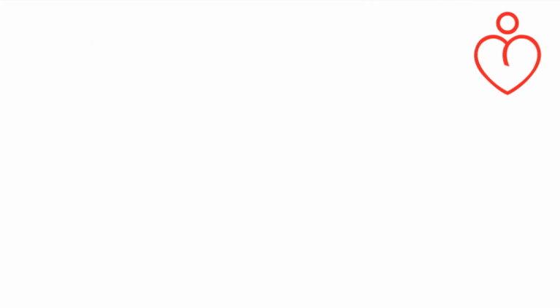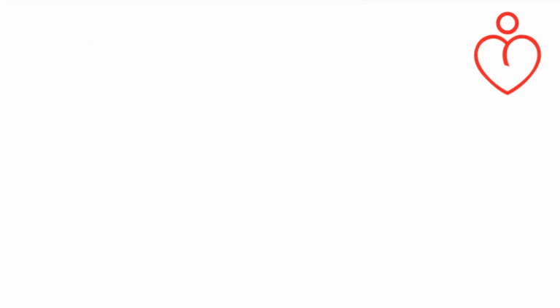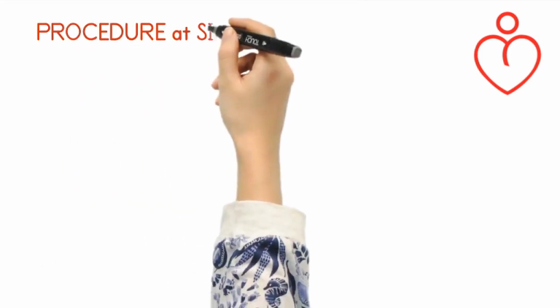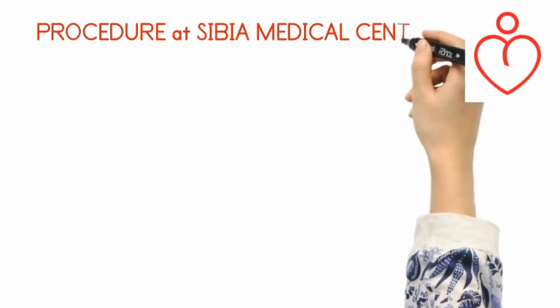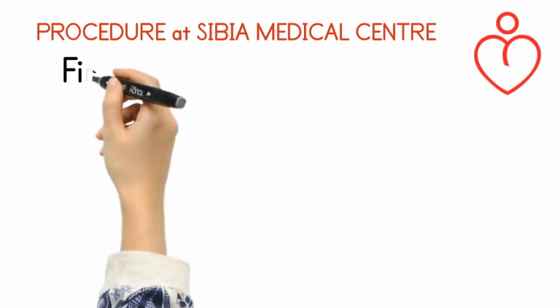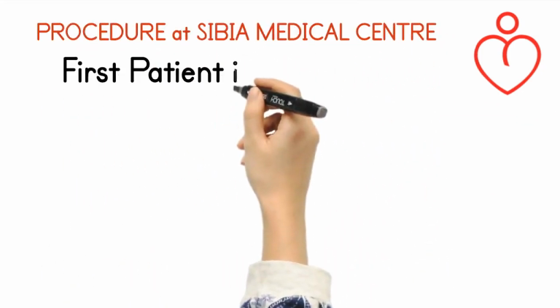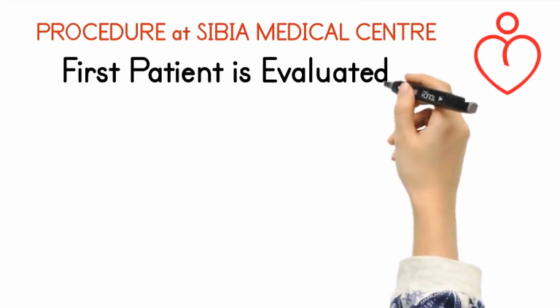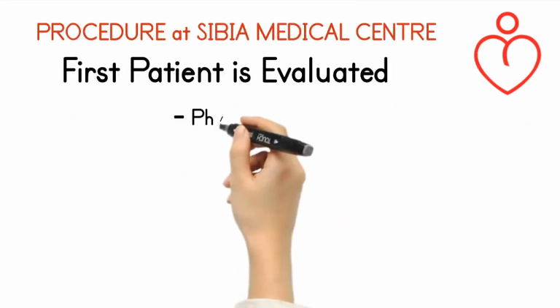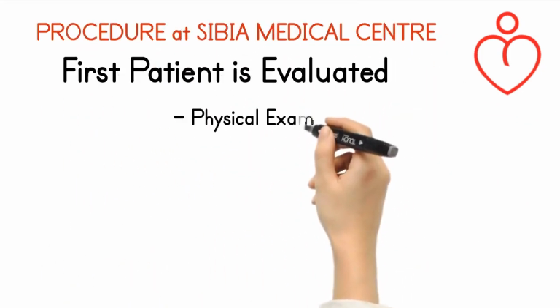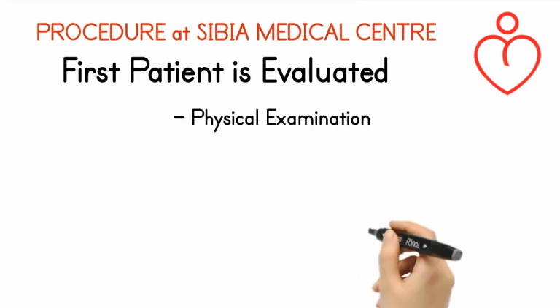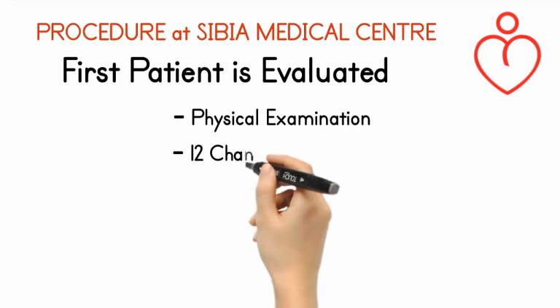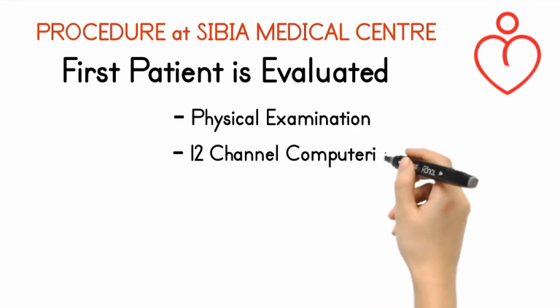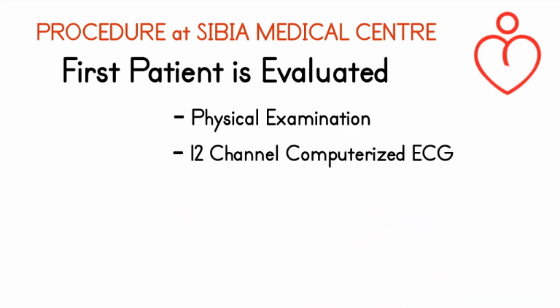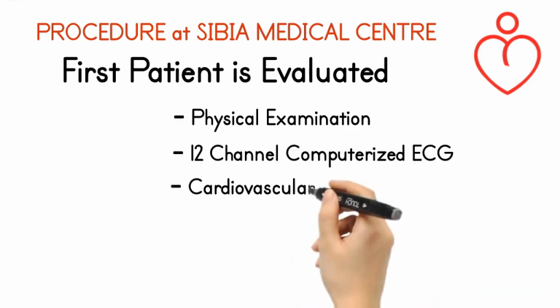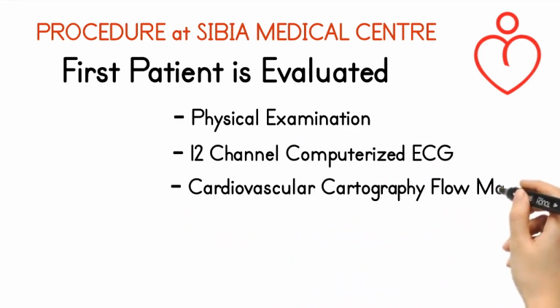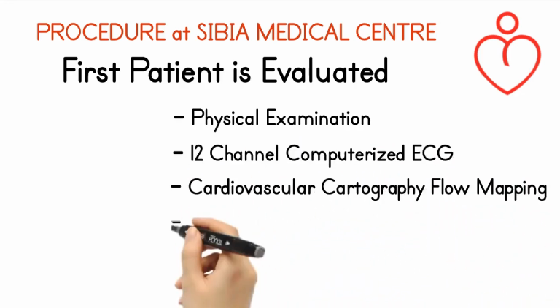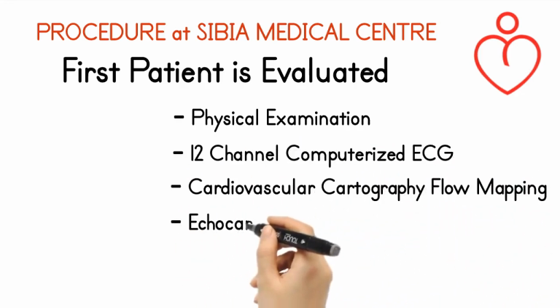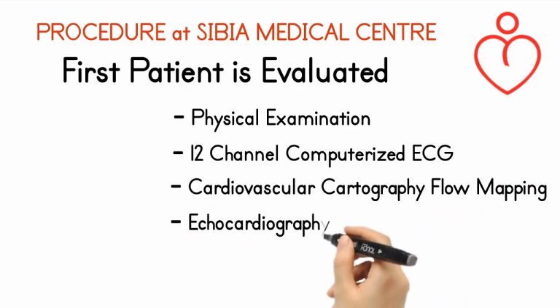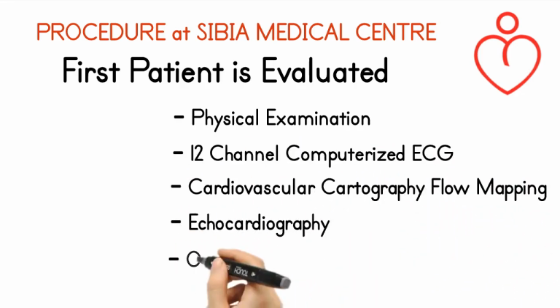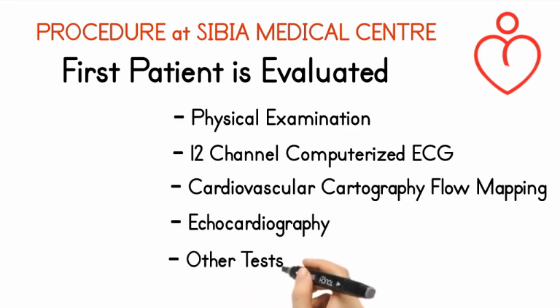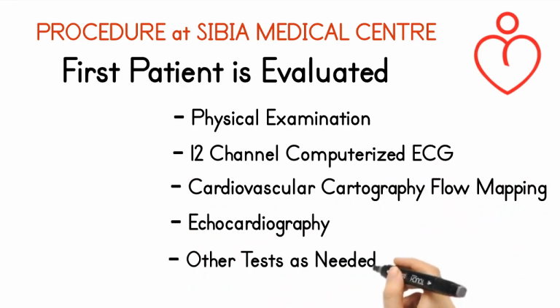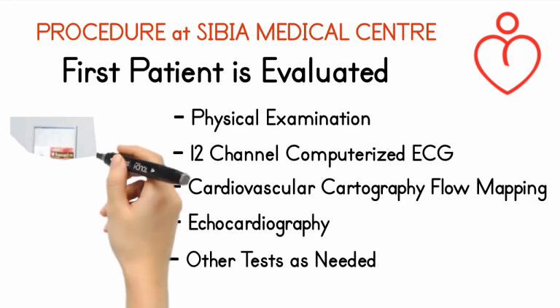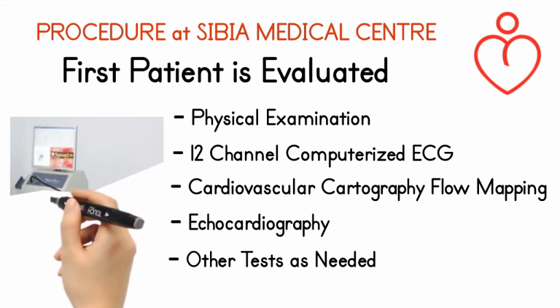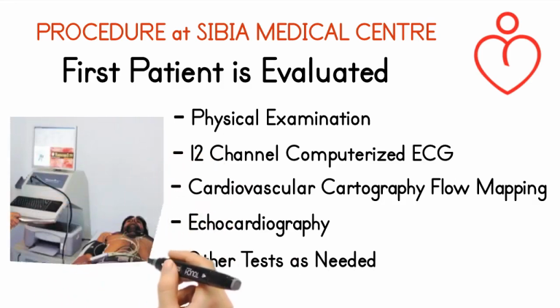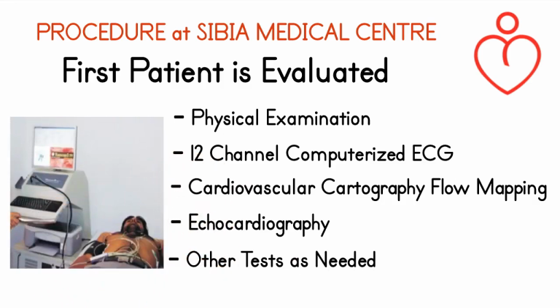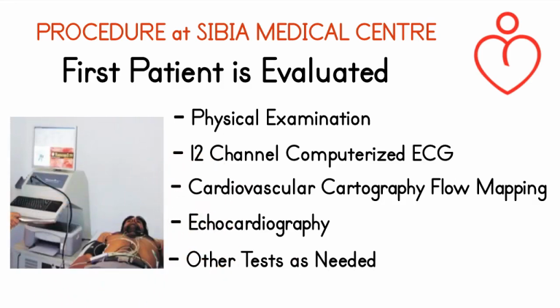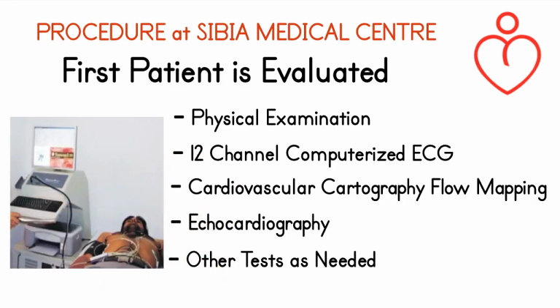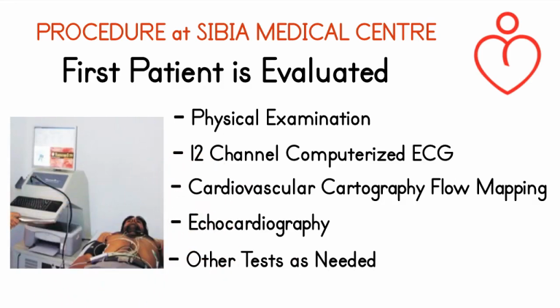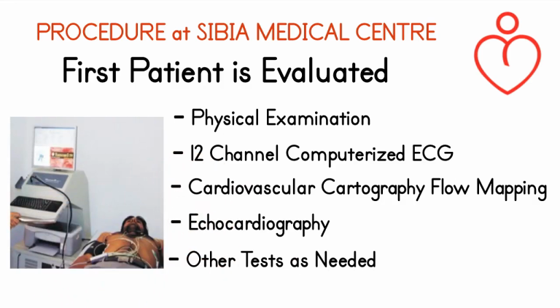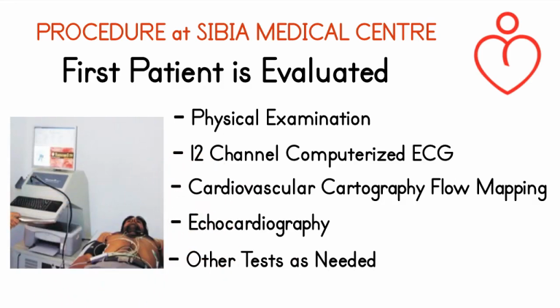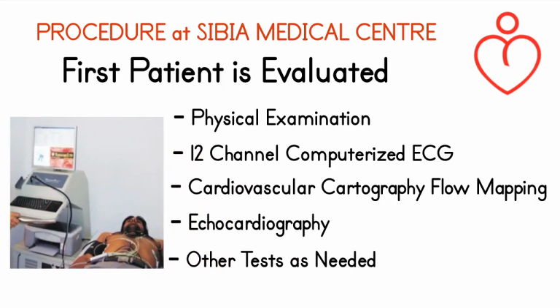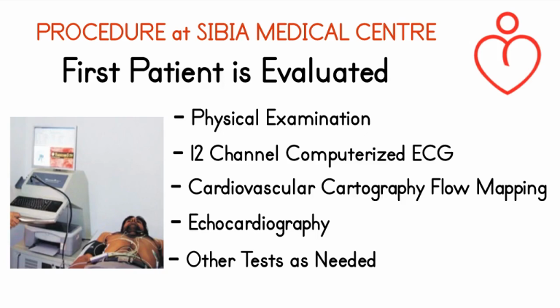Procedure at Sibia Medical Center: first, the patient is evaluated with a physical examination, 12-channel computerized ECG, cardiovascular cartography, heart flow mapping, echocardiography, and other tests as needed.